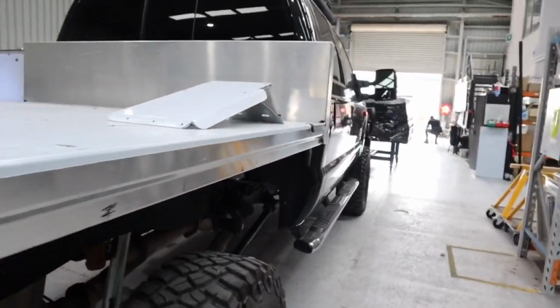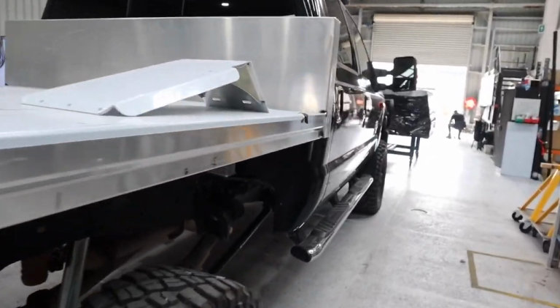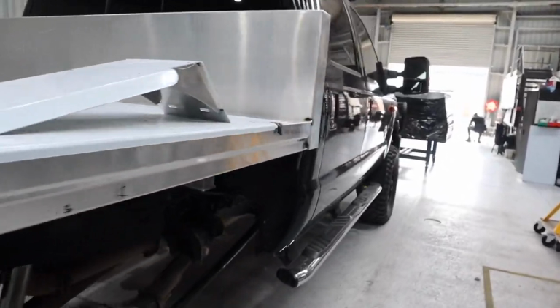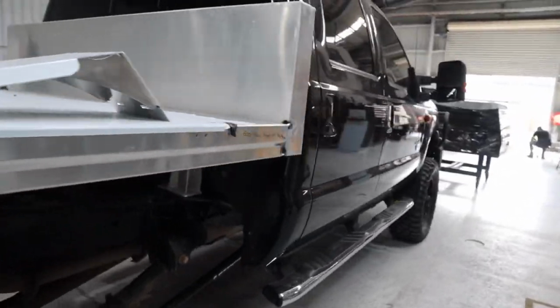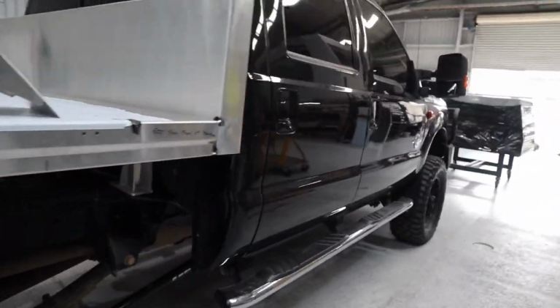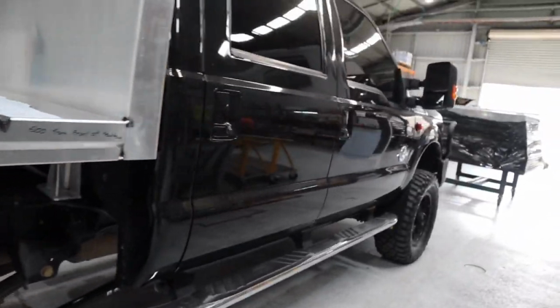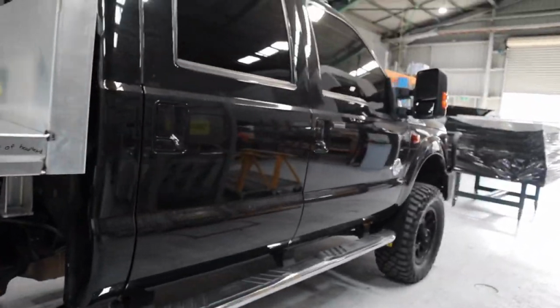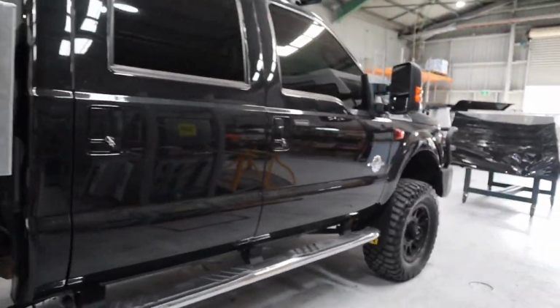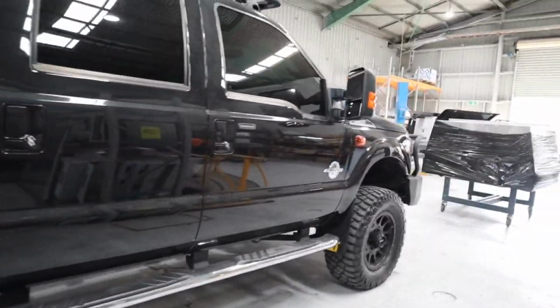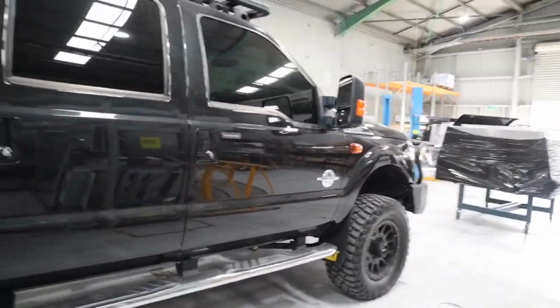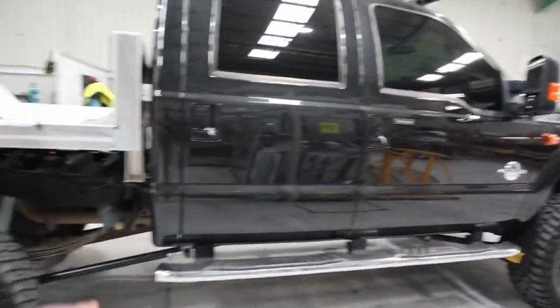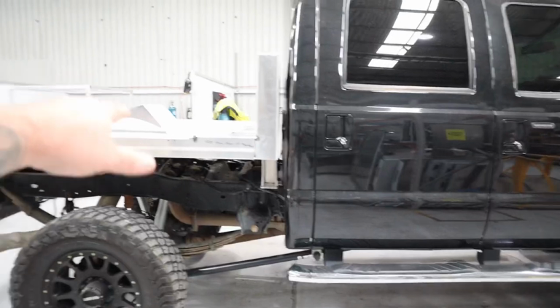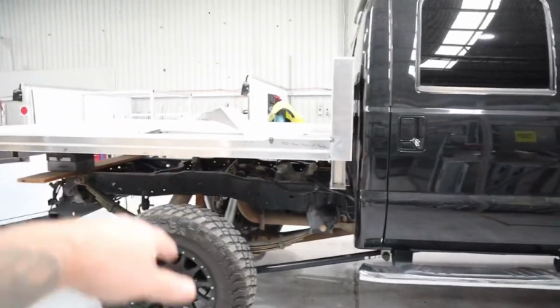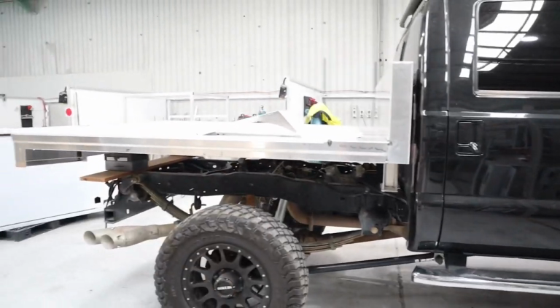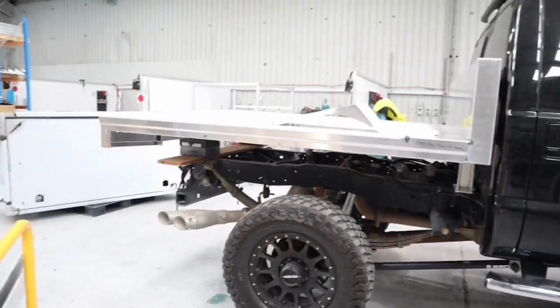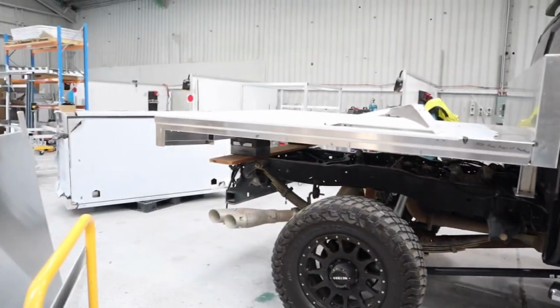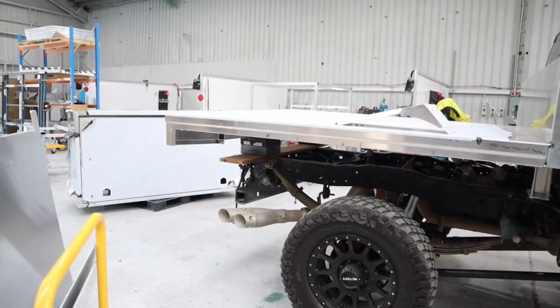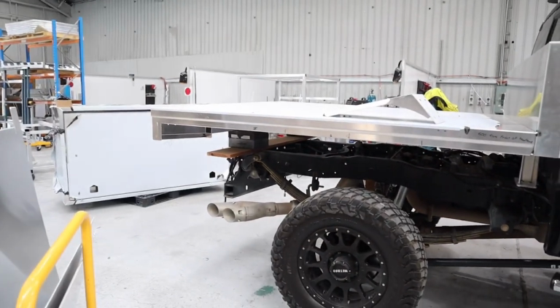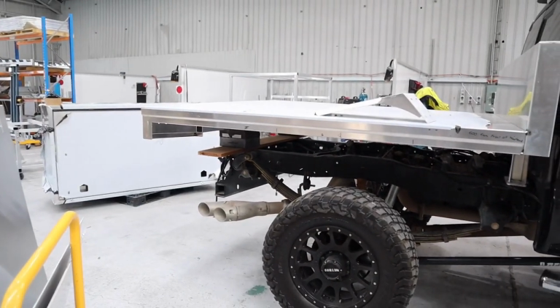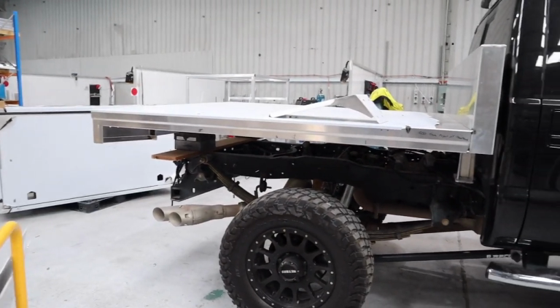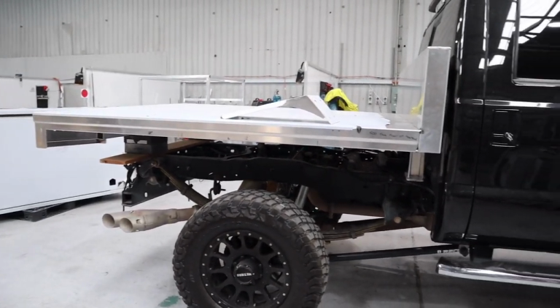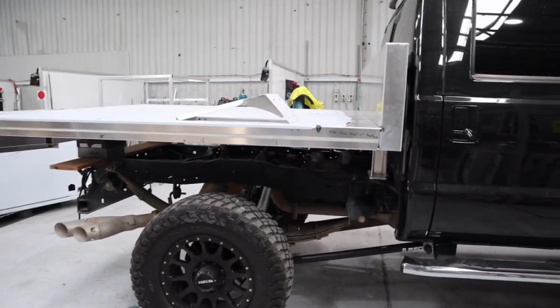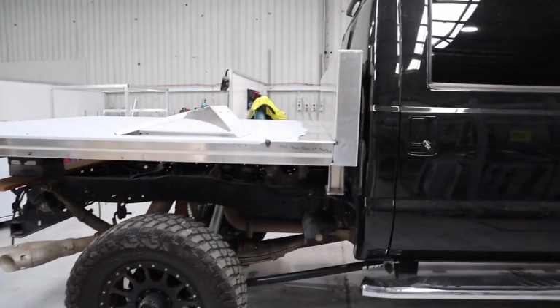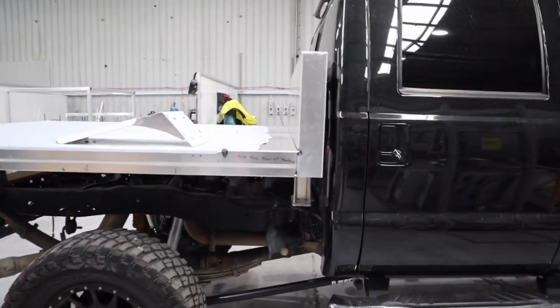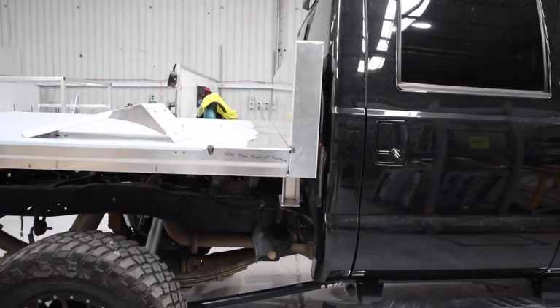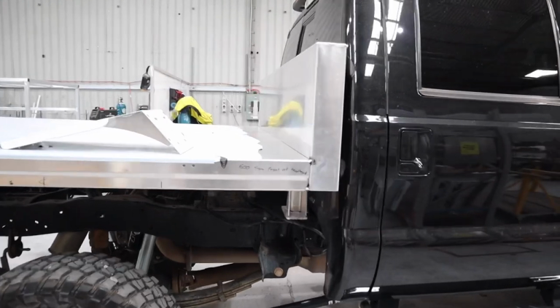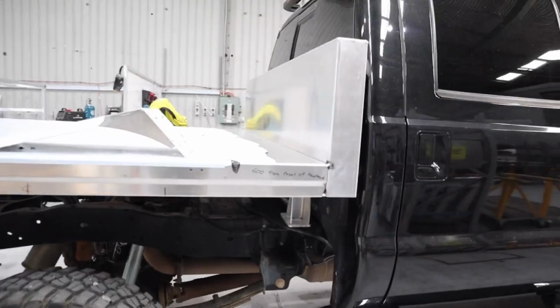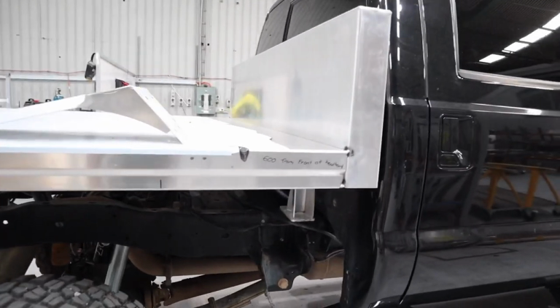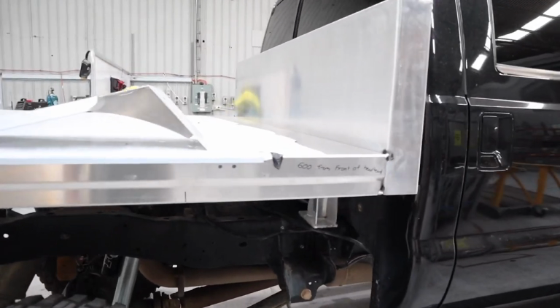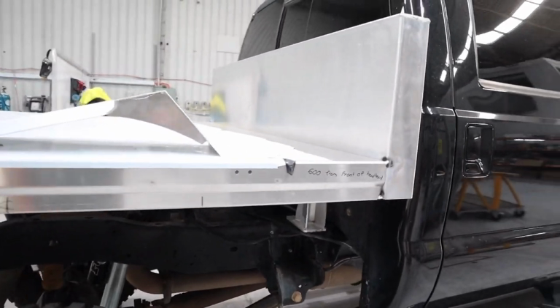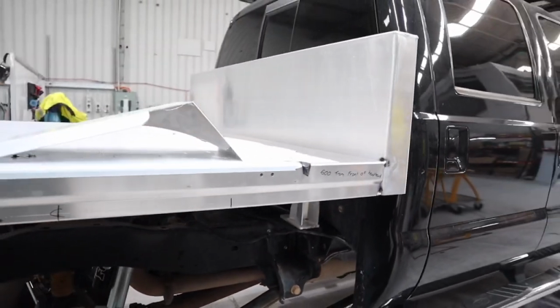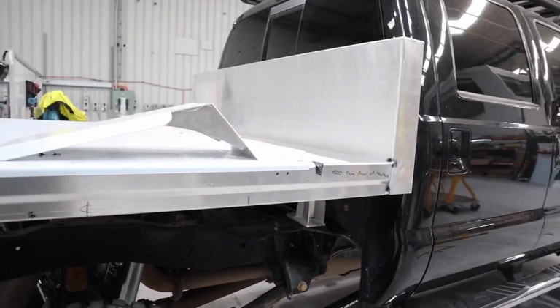Looking pretty big at the moment, so hopefully once we get the weight on it, the back of the truck will sag down a bit further. So this is the tray's progress so far.